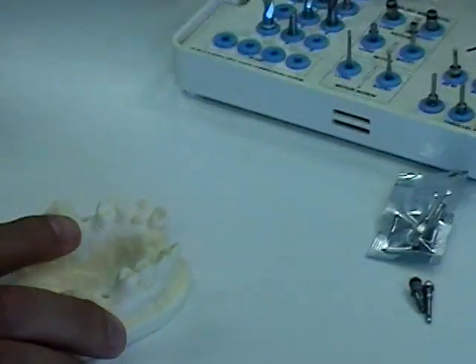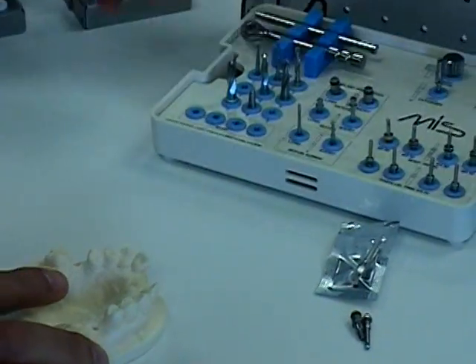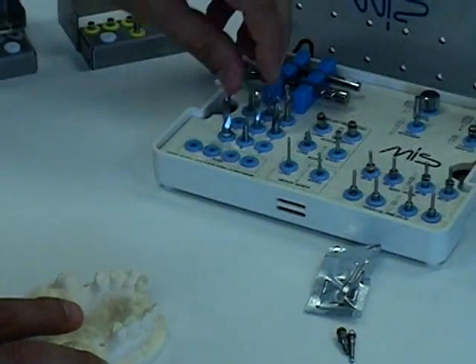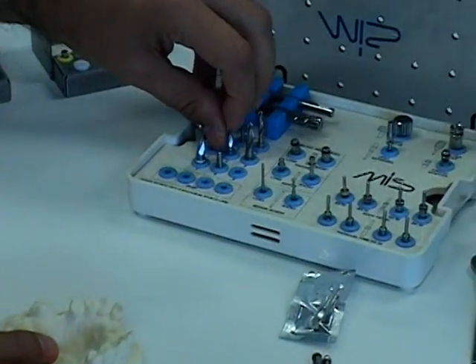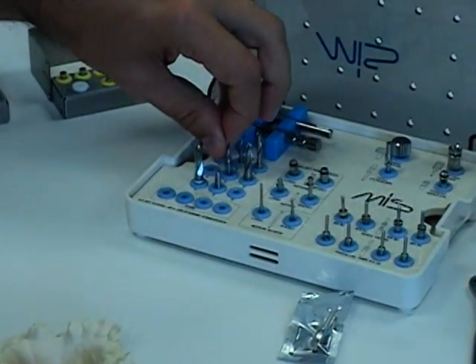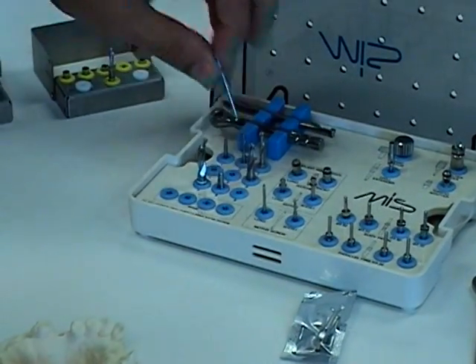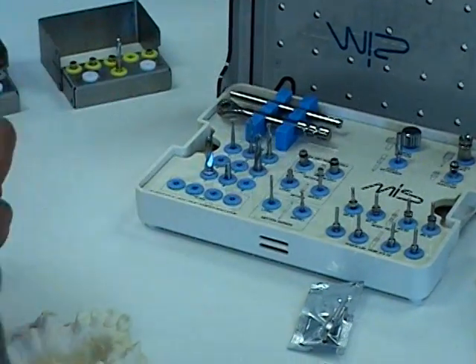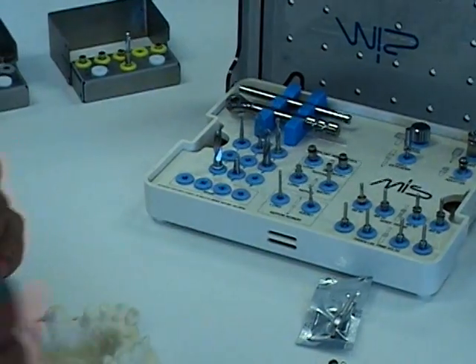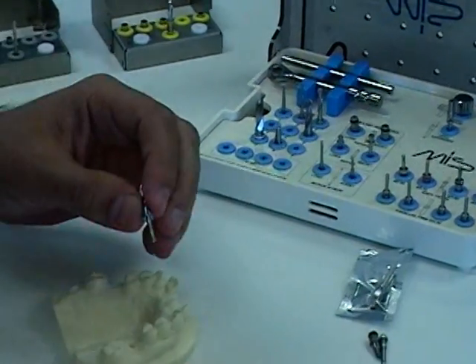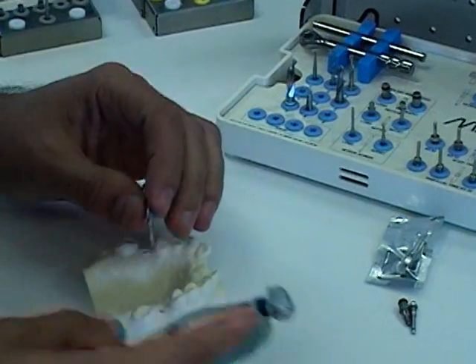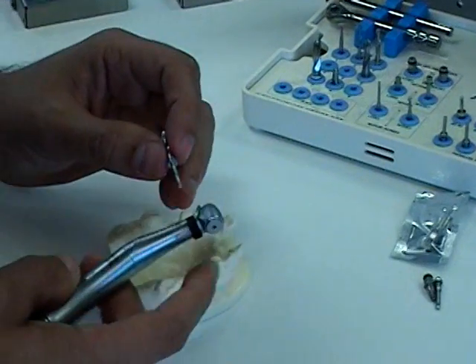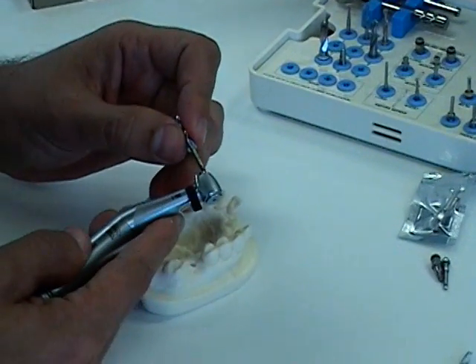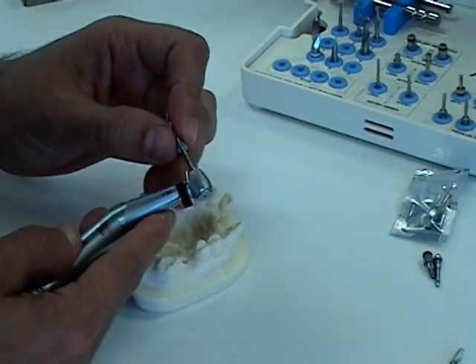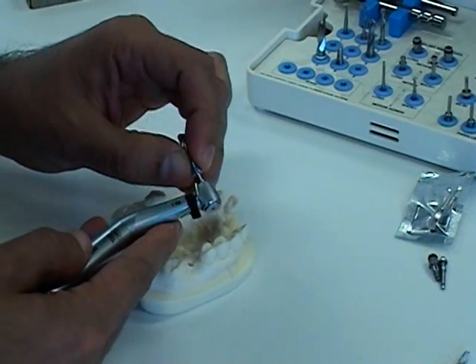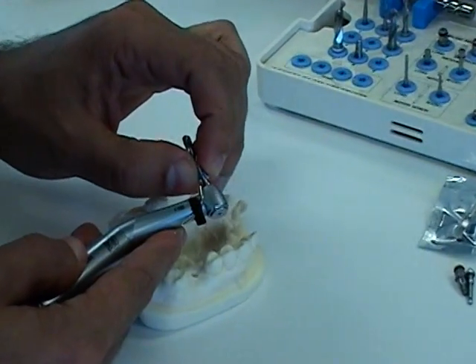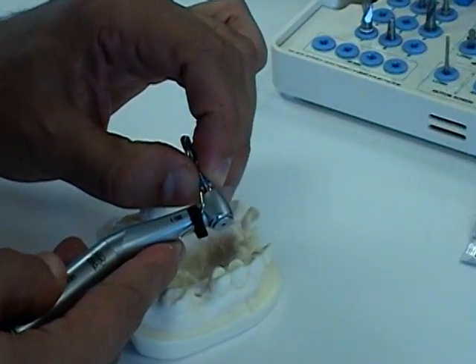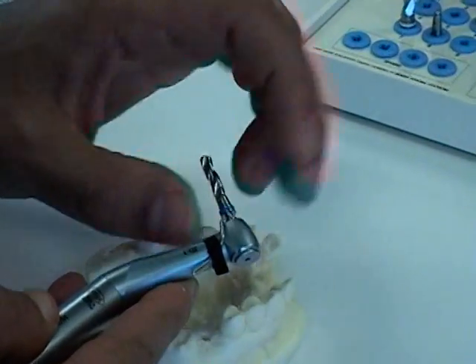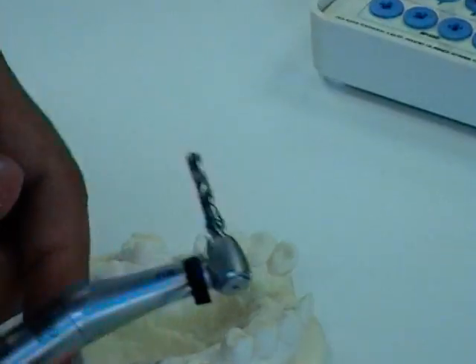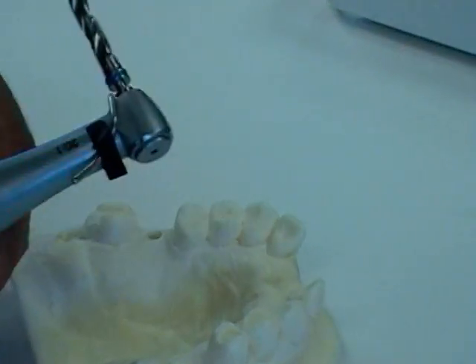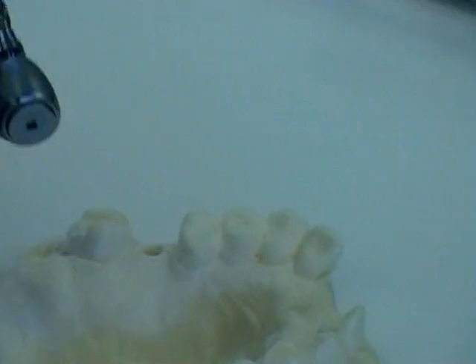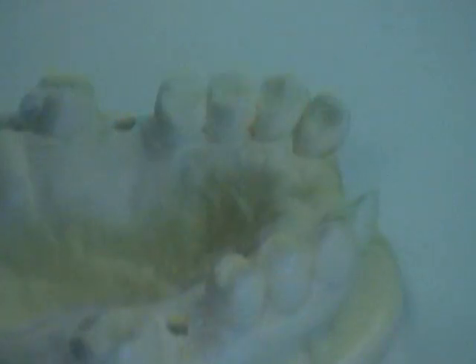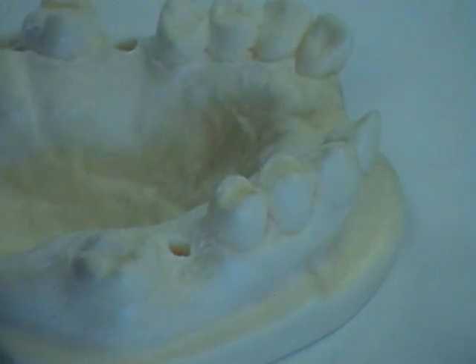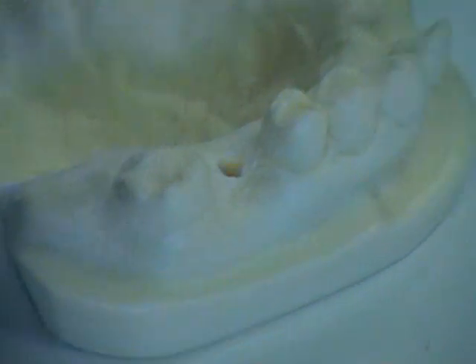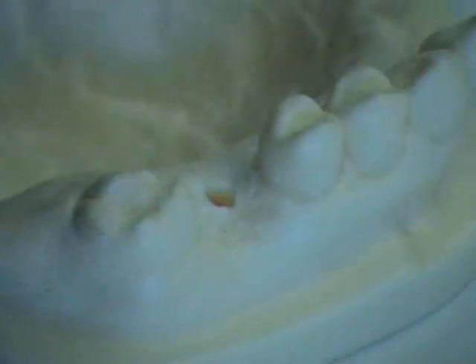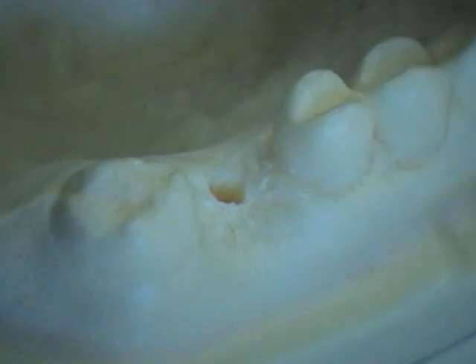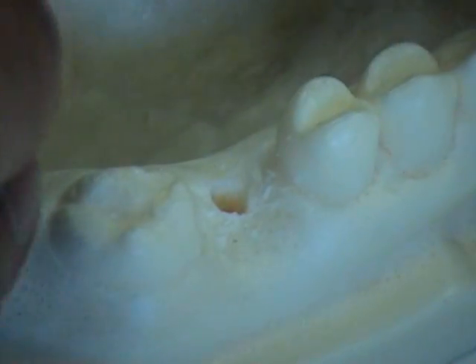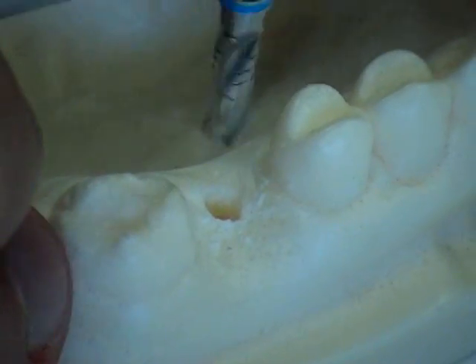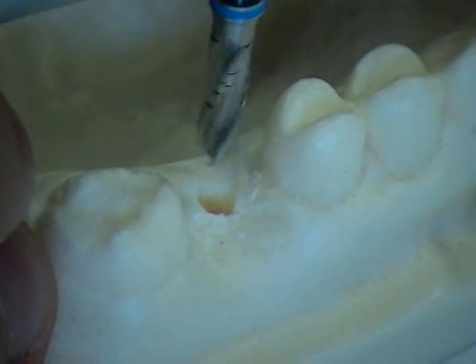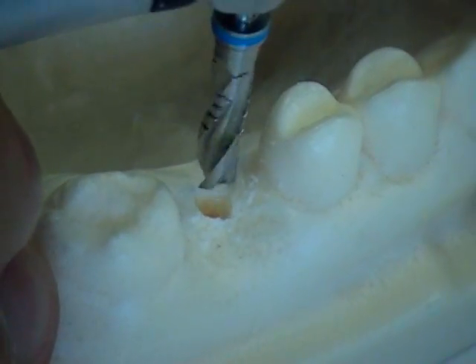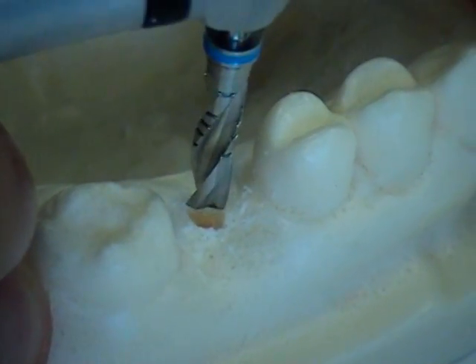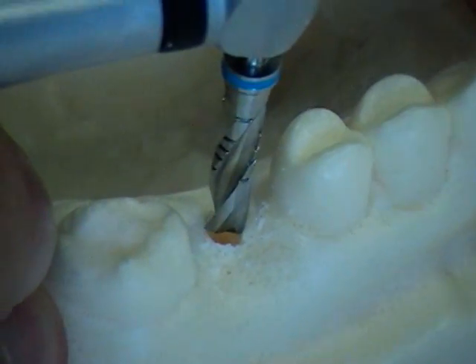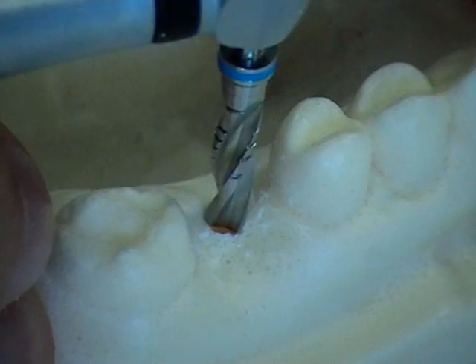The next one will be the 3.8mm twist drill, color-coded blue. Again, we are not using a drill stopper for this diameter, so we will be careful to insert it to the correct marking on the drill.